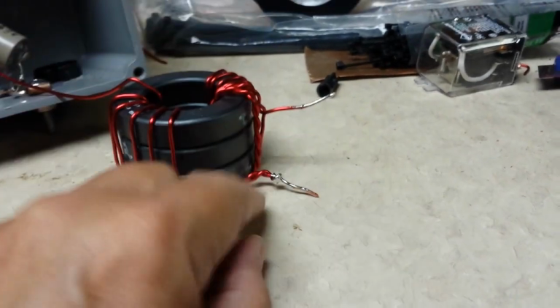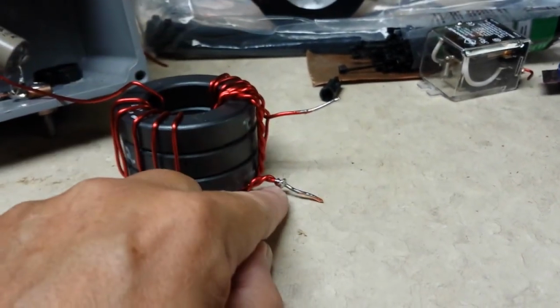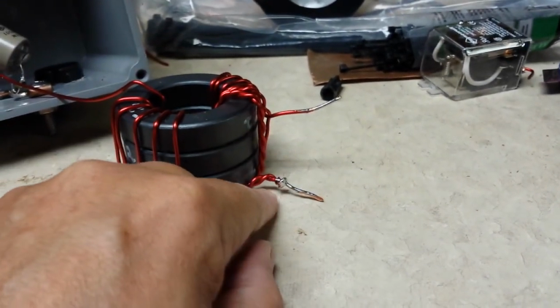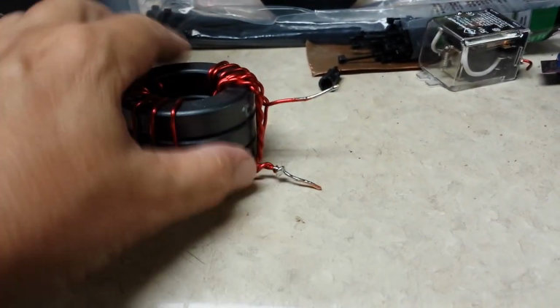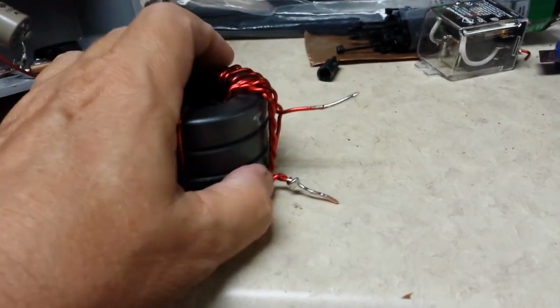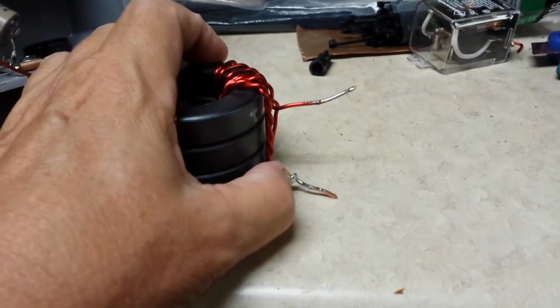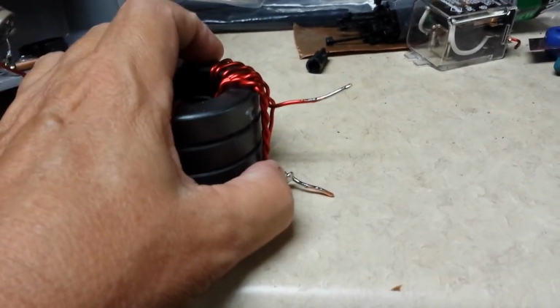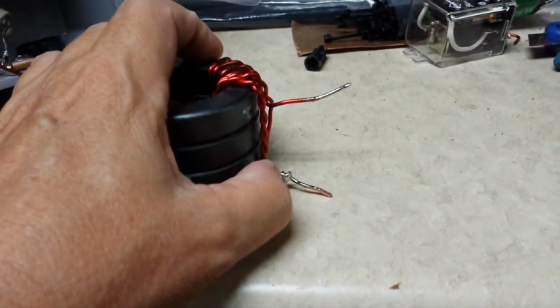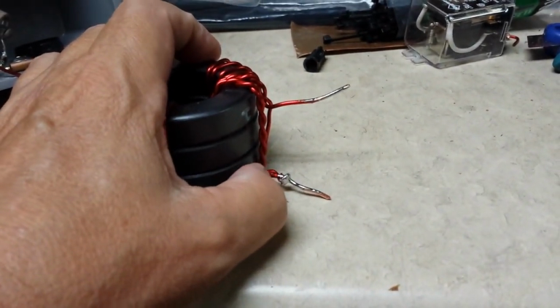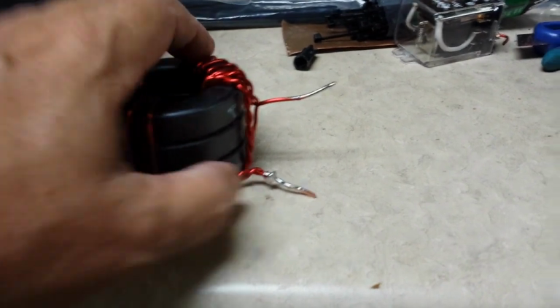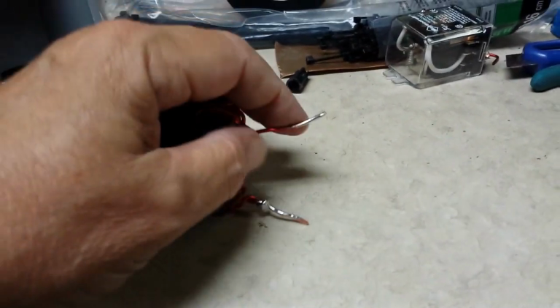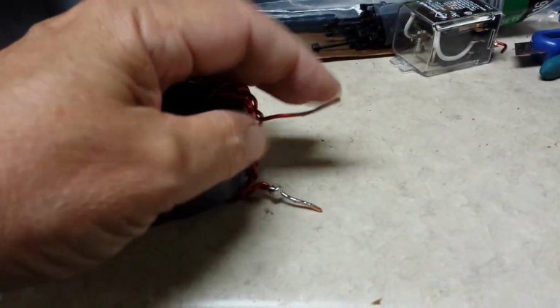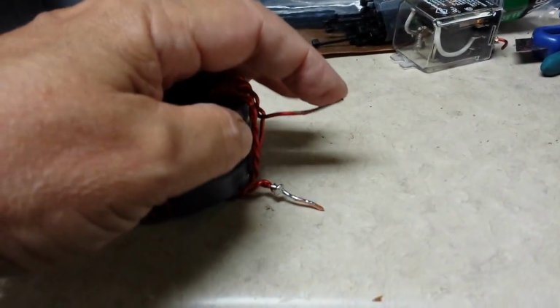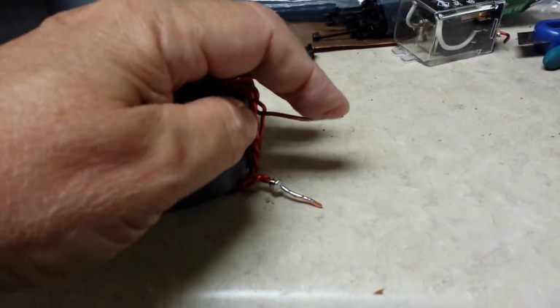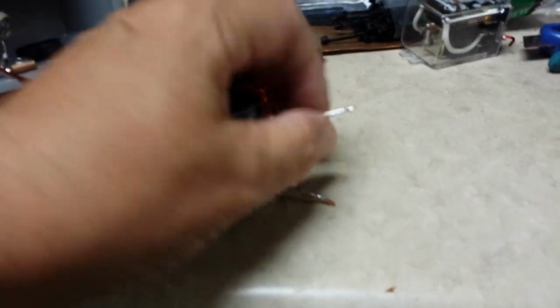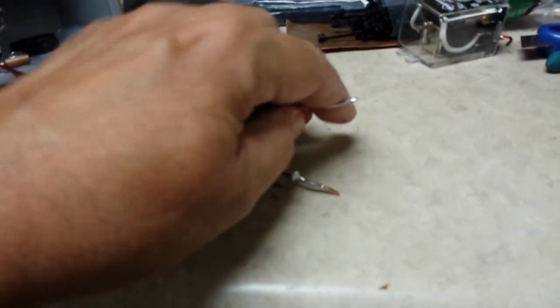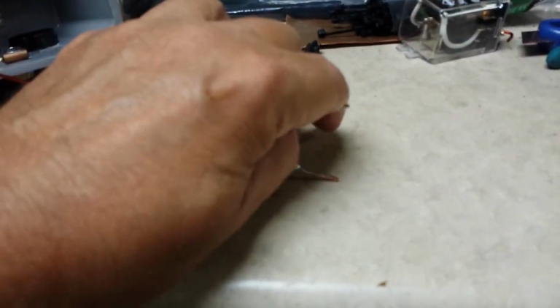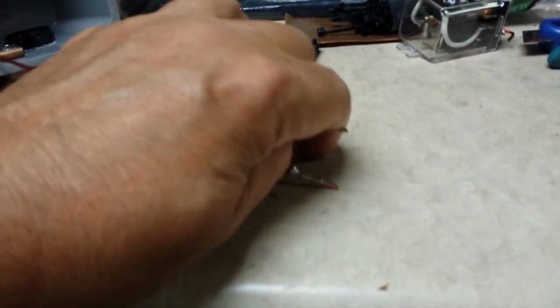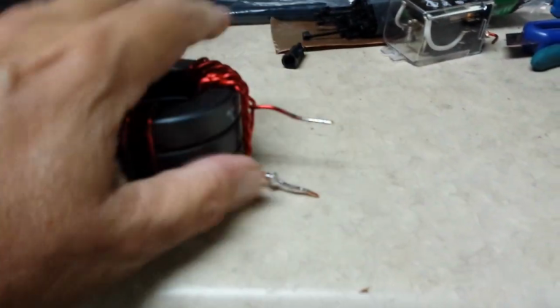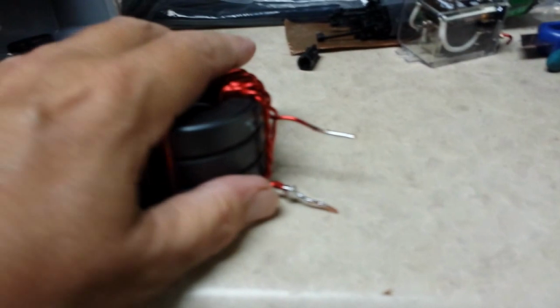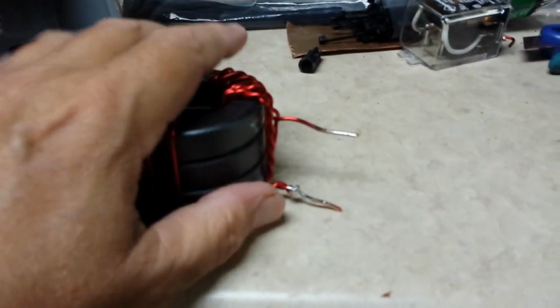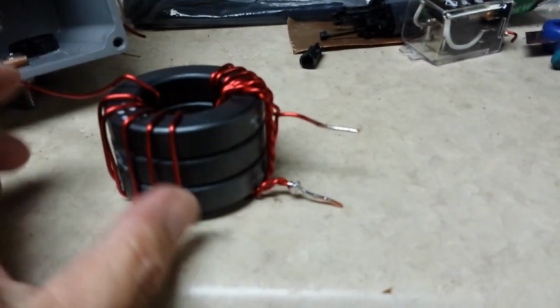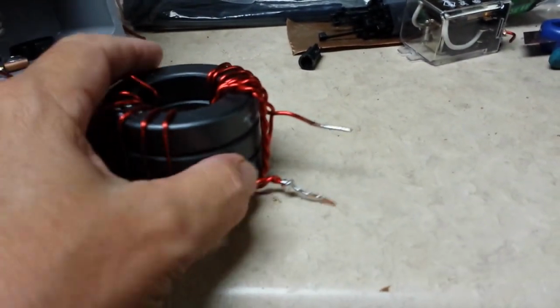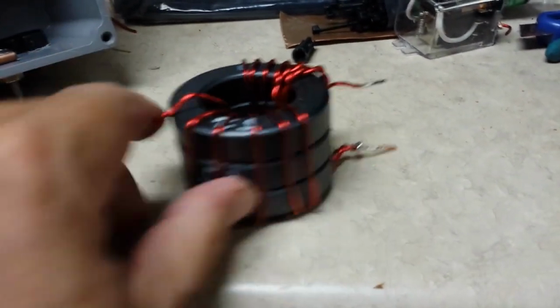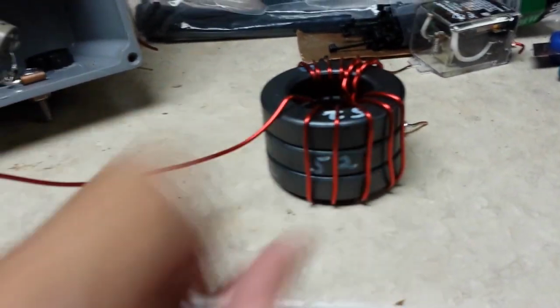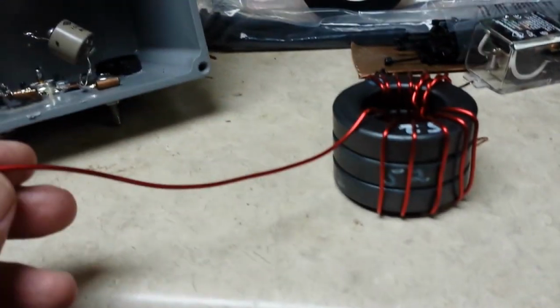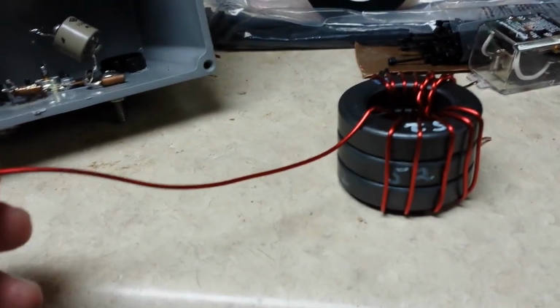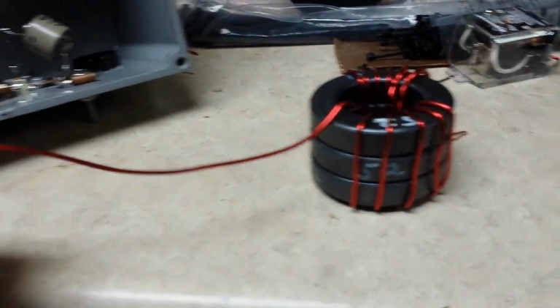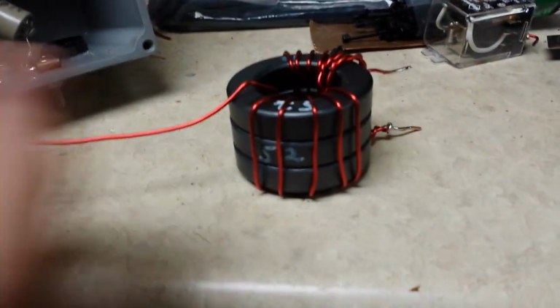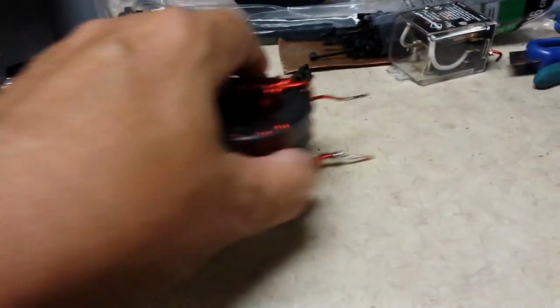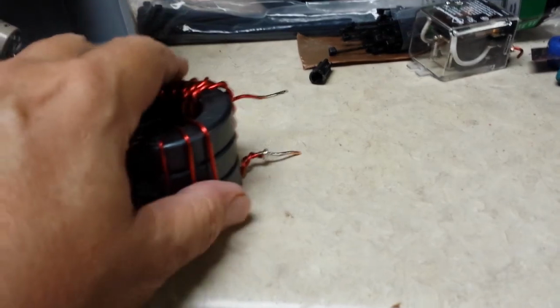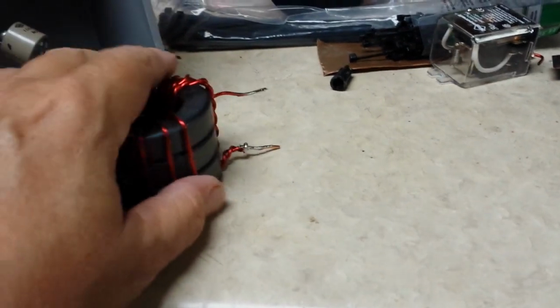There are my grounds — I twisted them together and soldered them. This is going to be my hot lead to the SO239 connector, and this will go to the antenna. Really simple.